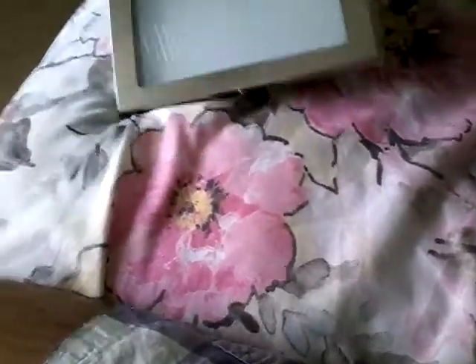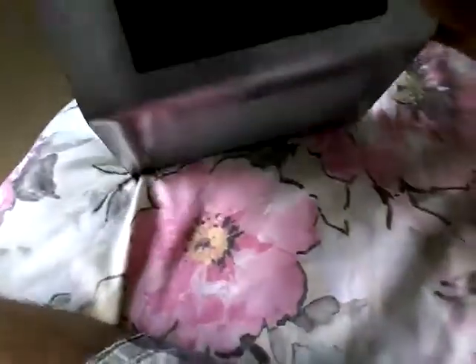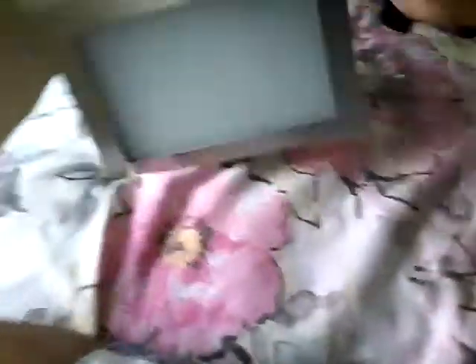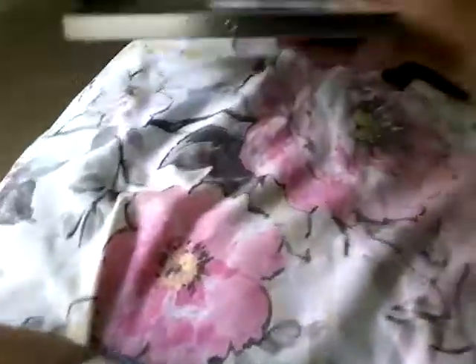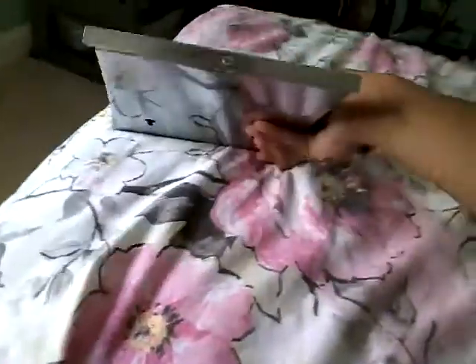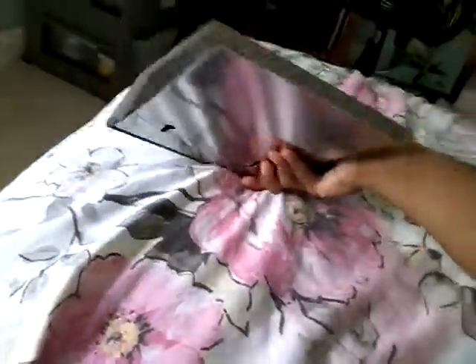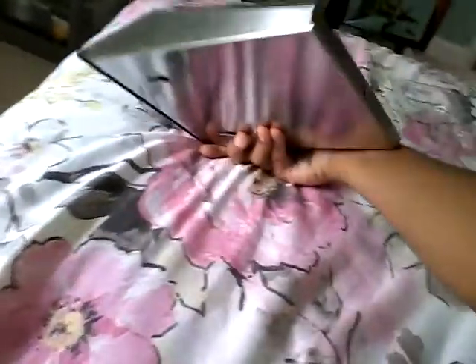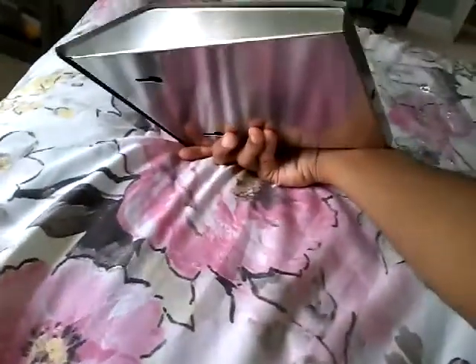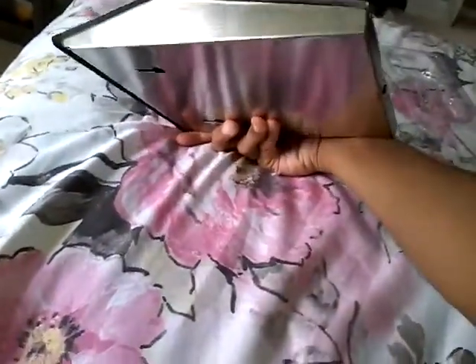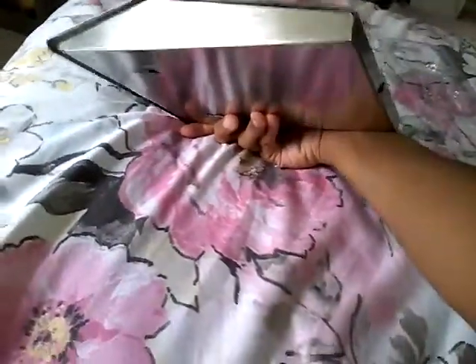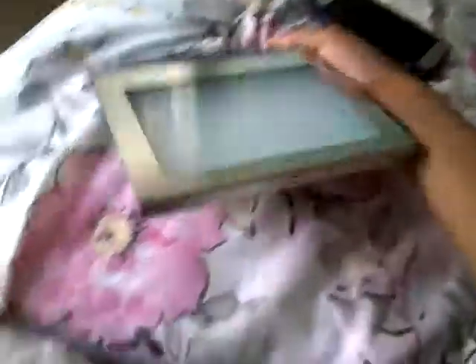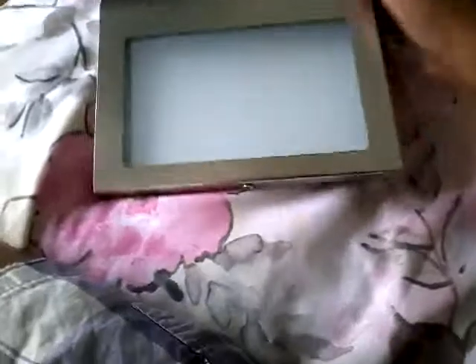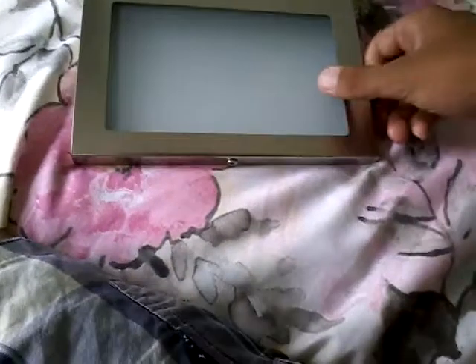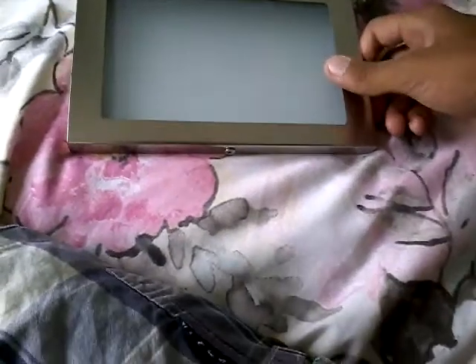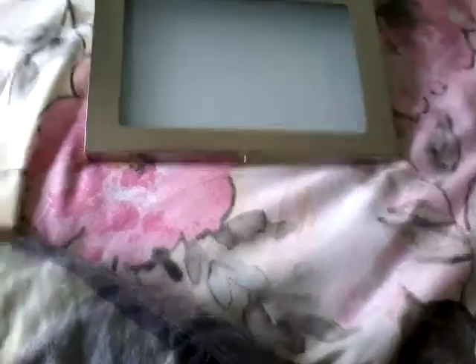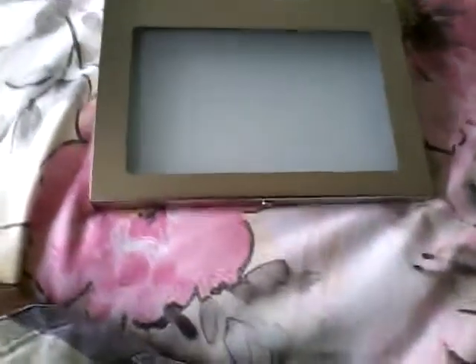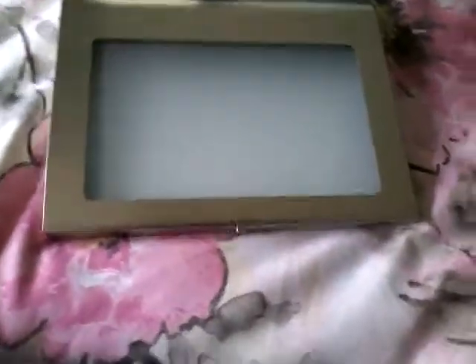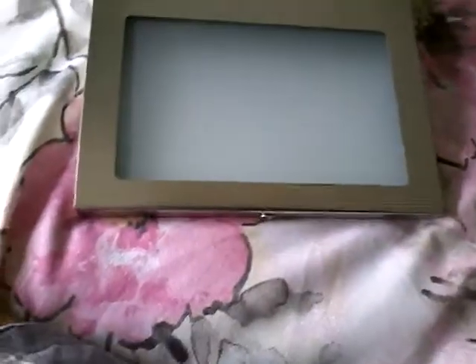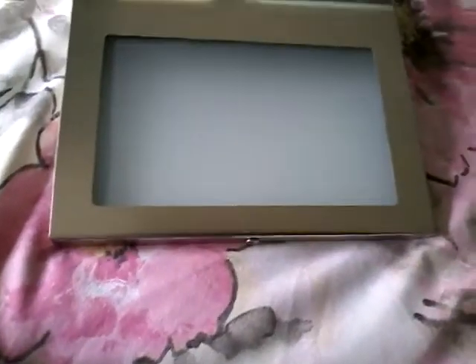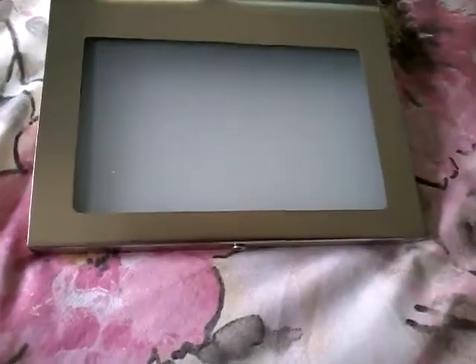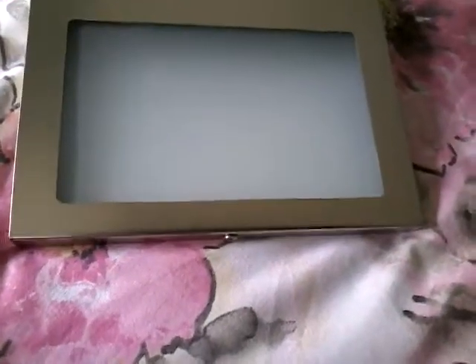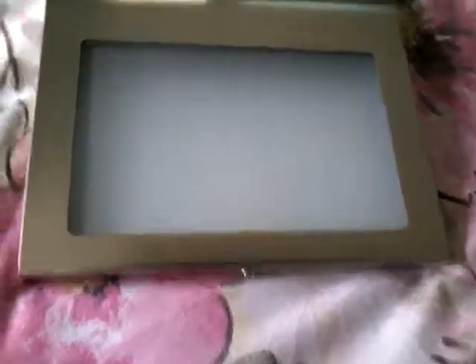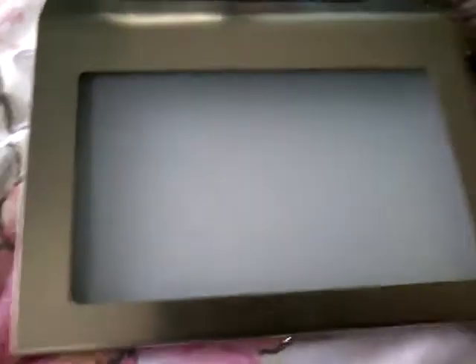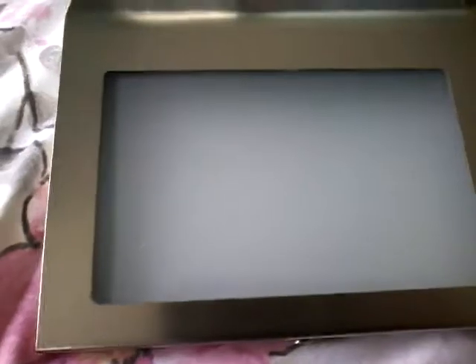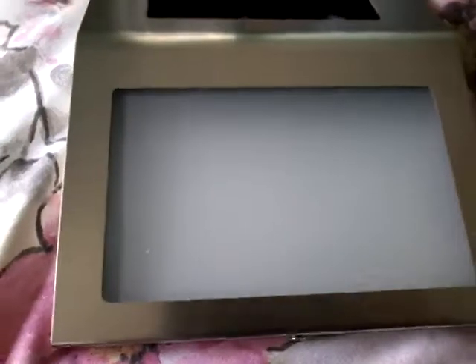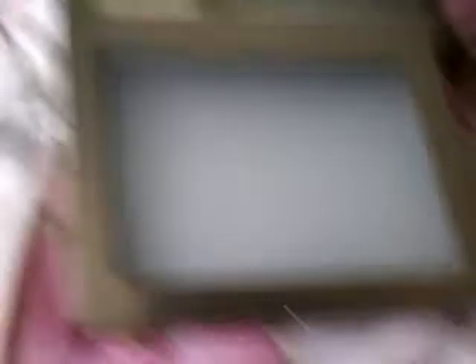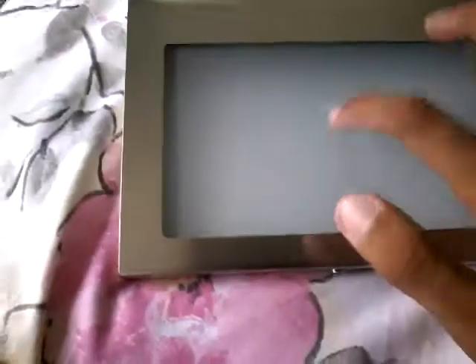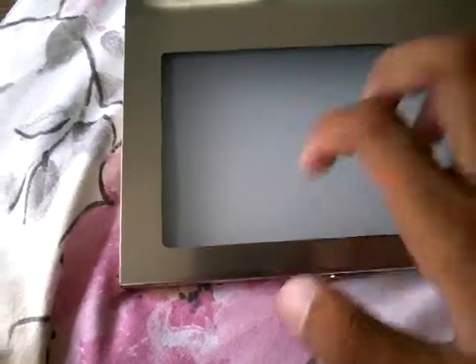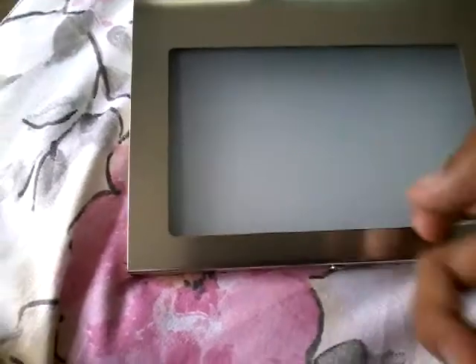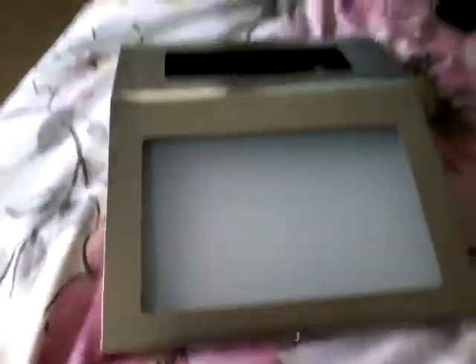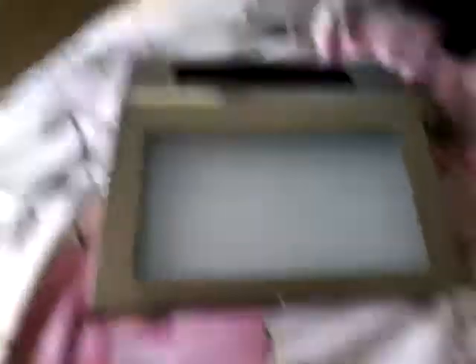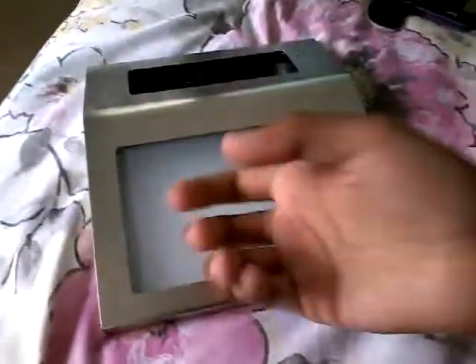There's a little screw that you need to take off to put the letters in. And as you can see, there's nothing on the screen. It's not a touch screen, it's made of glass.